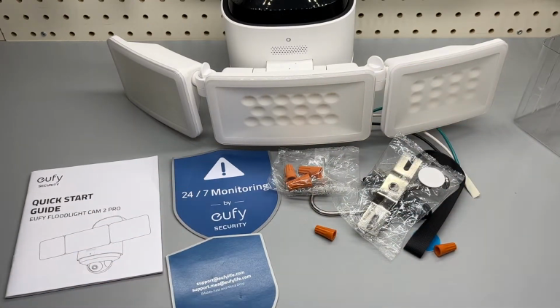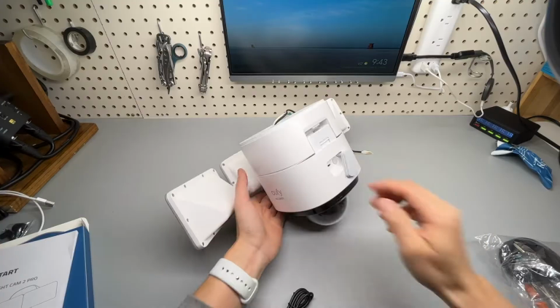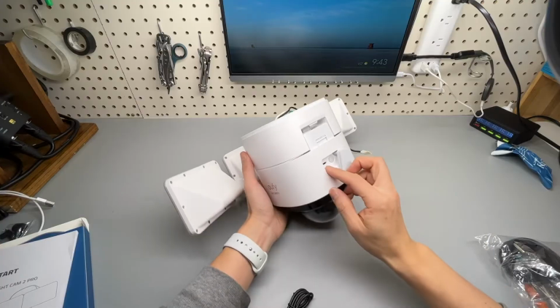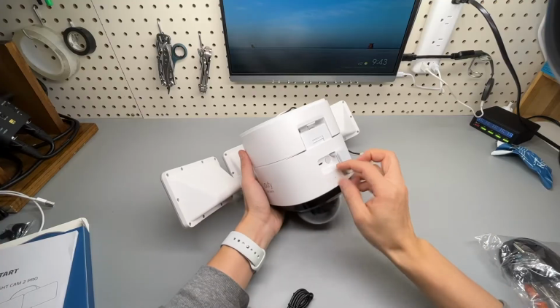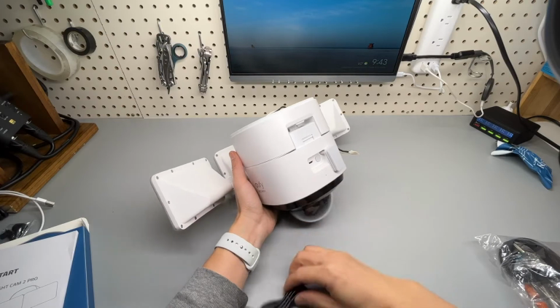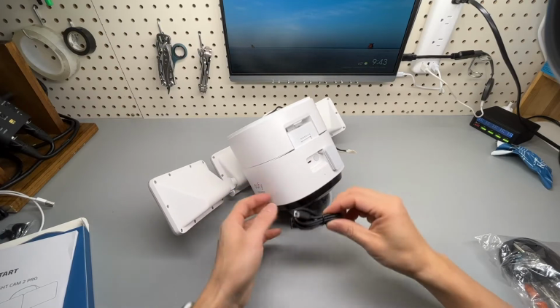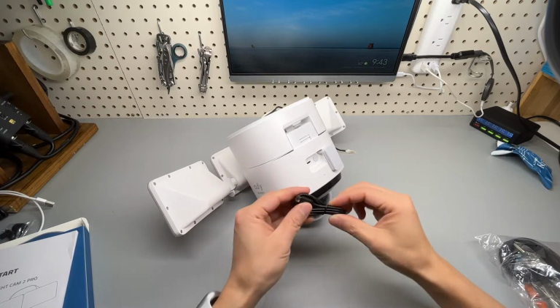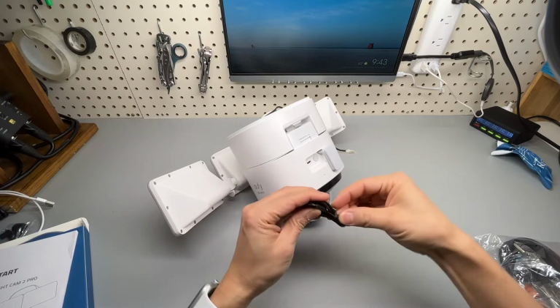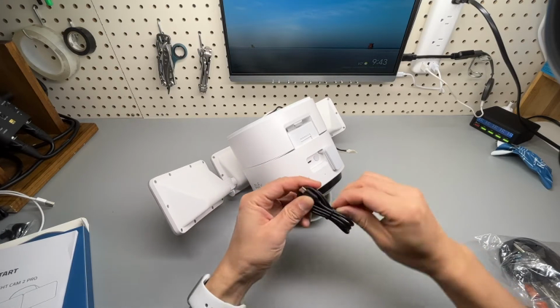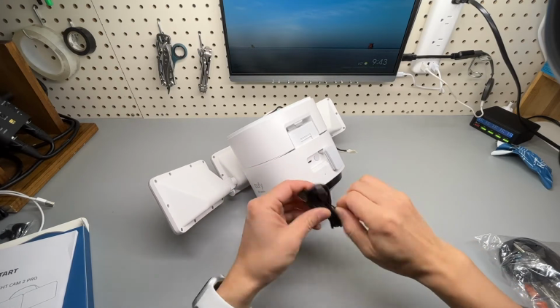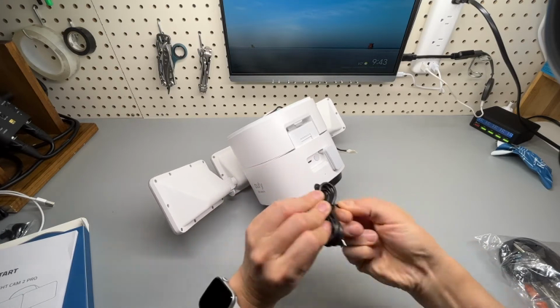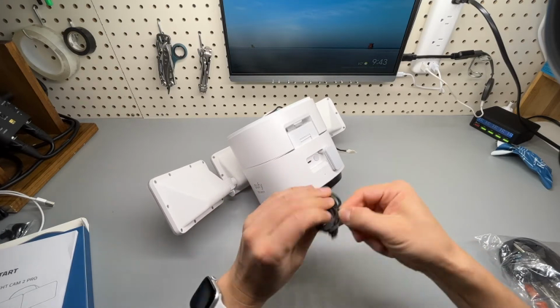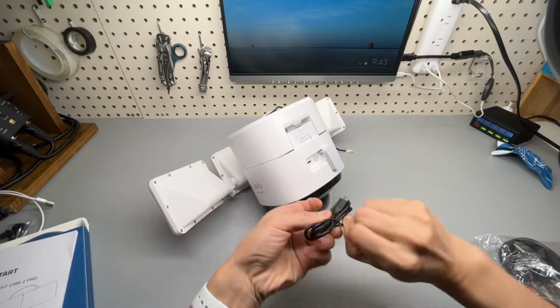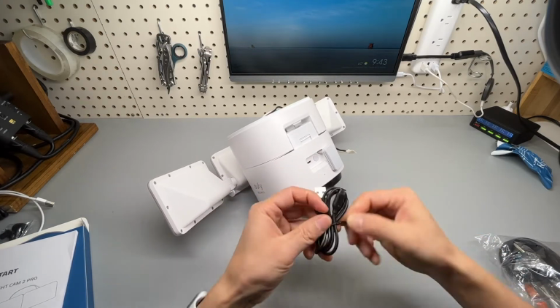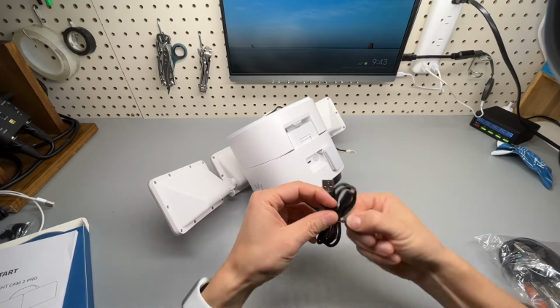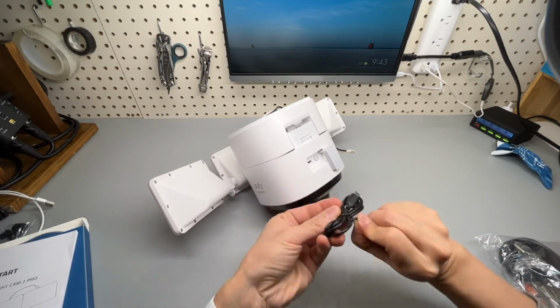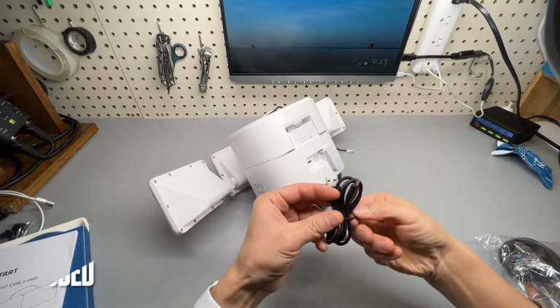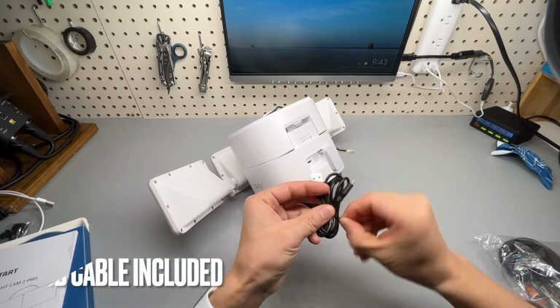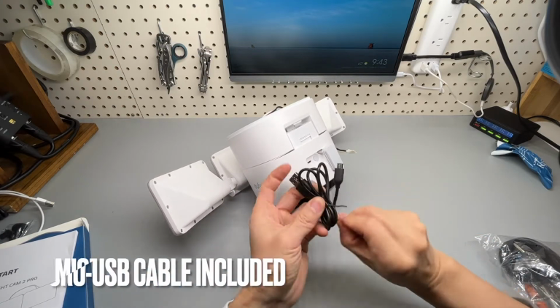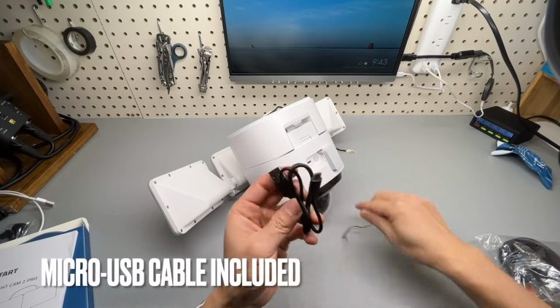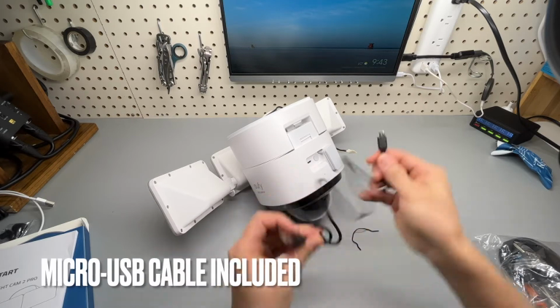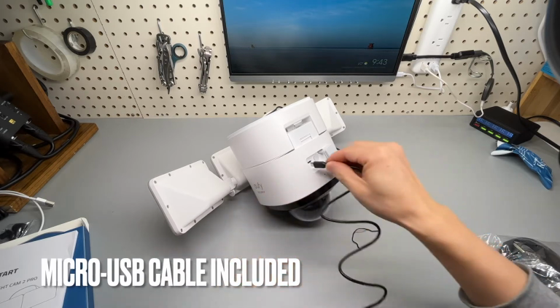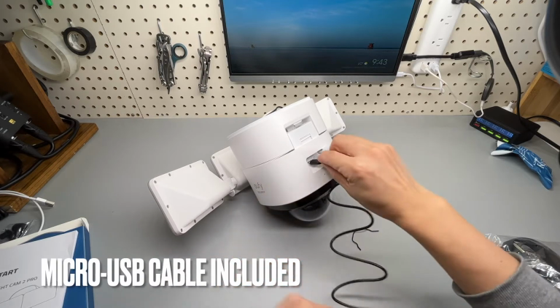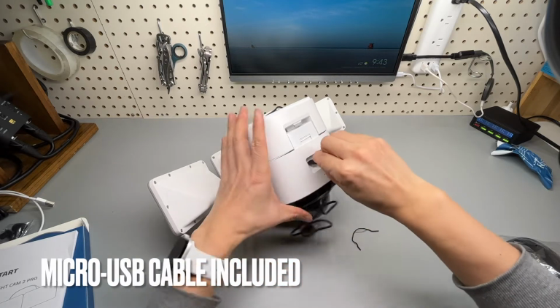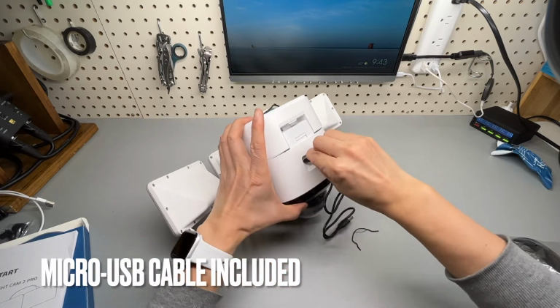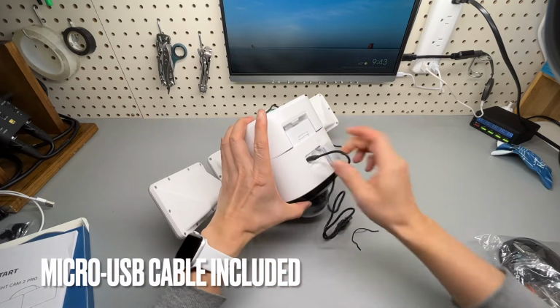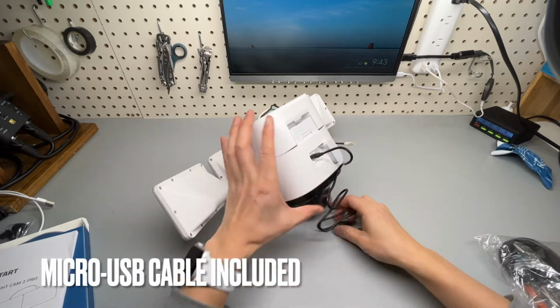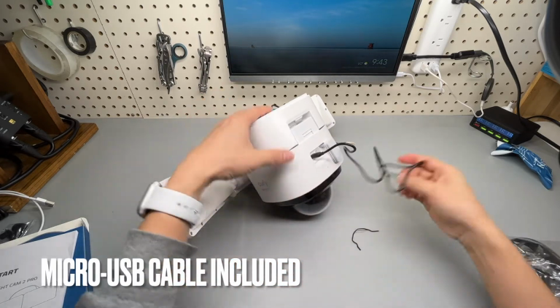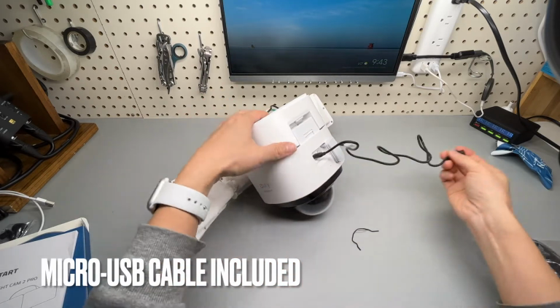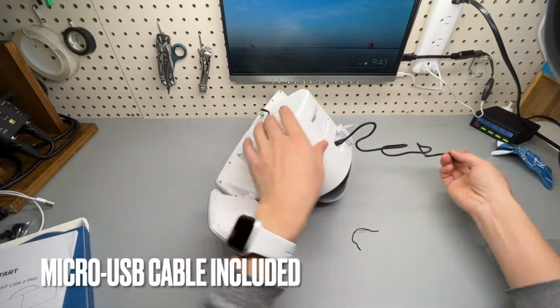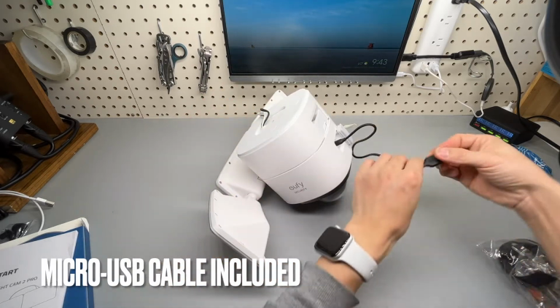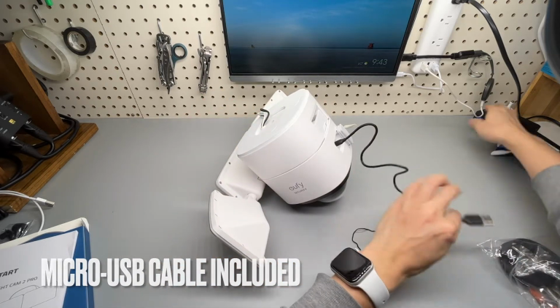According to the user manual, we can charge it up using the included micro USB cable without having to use AC power.